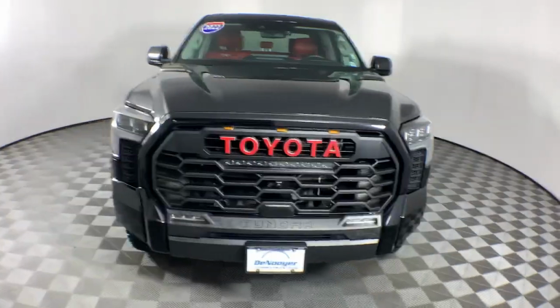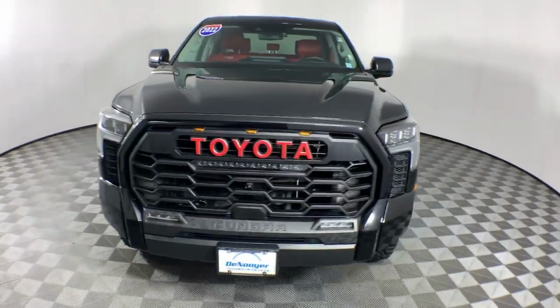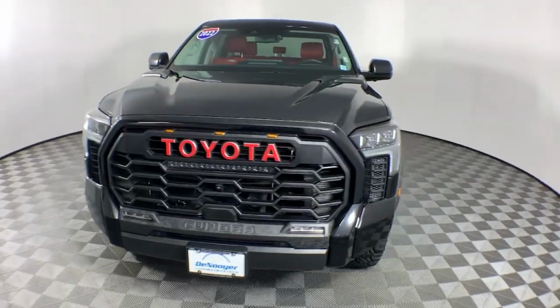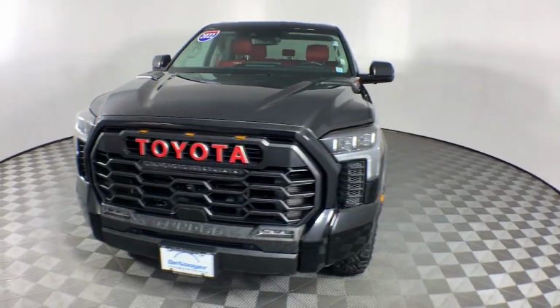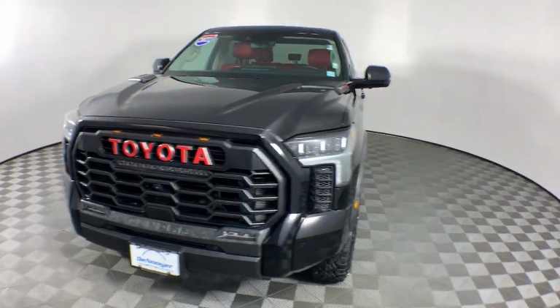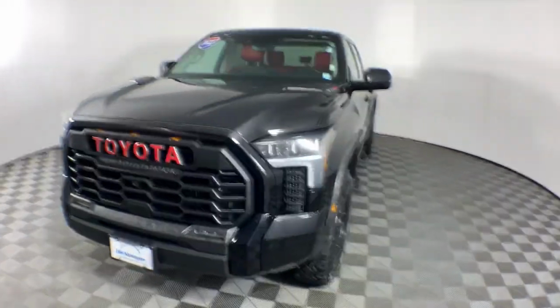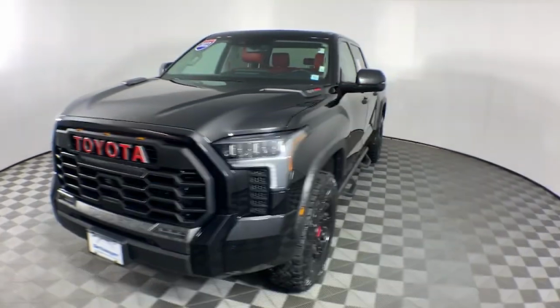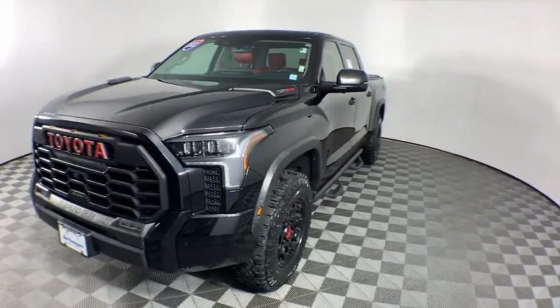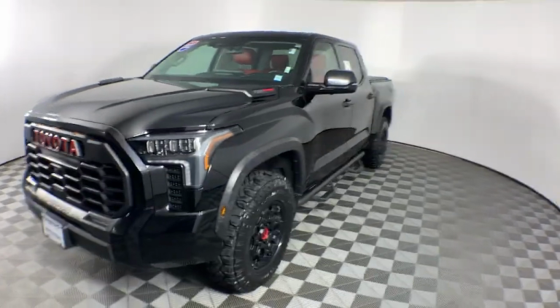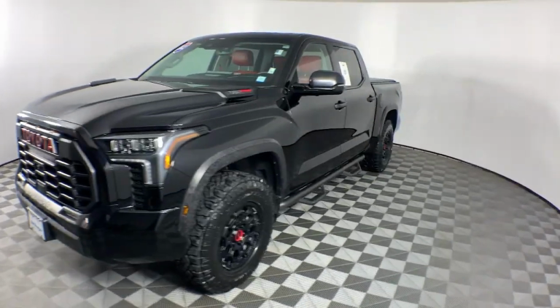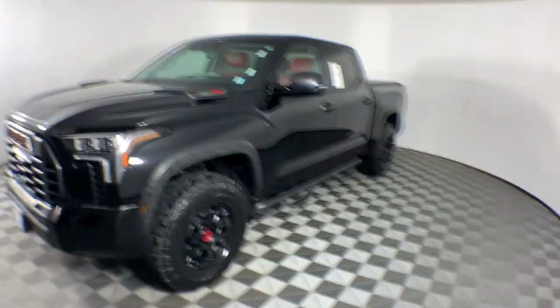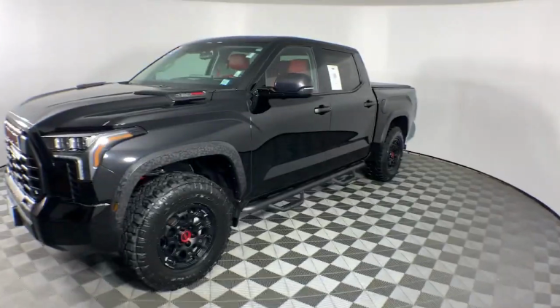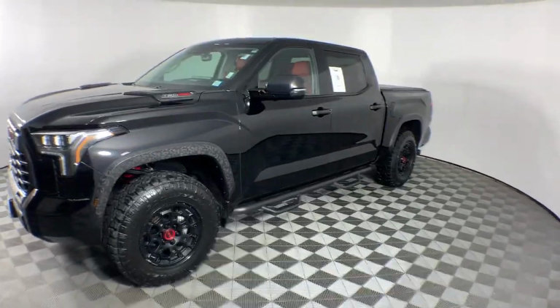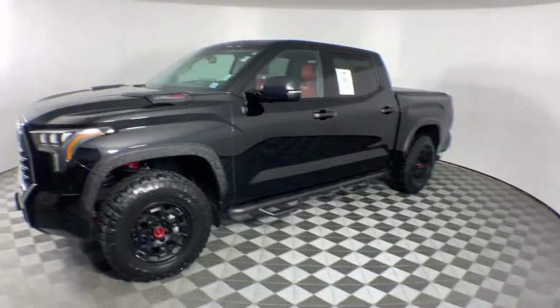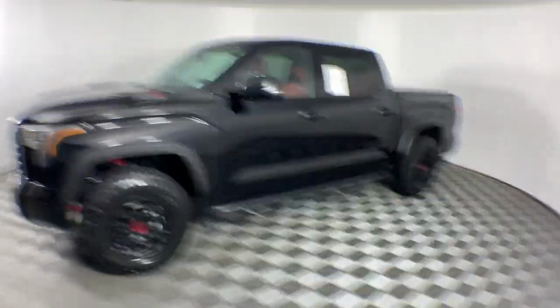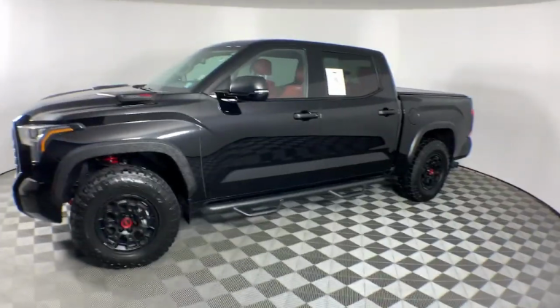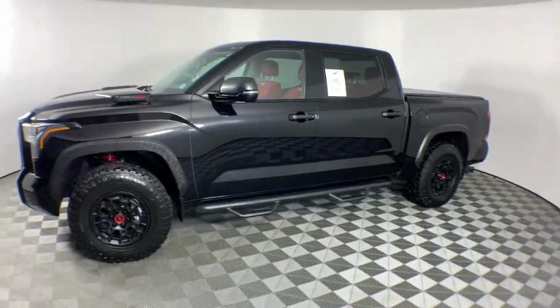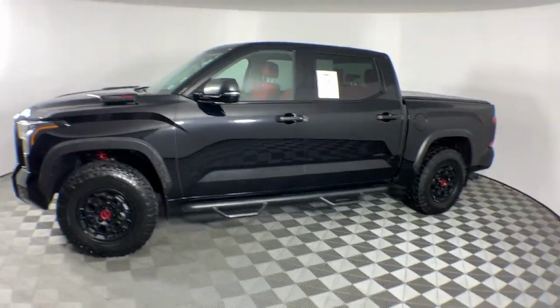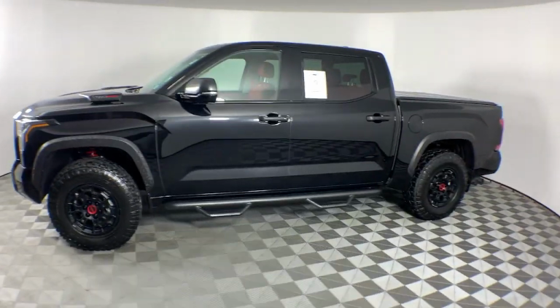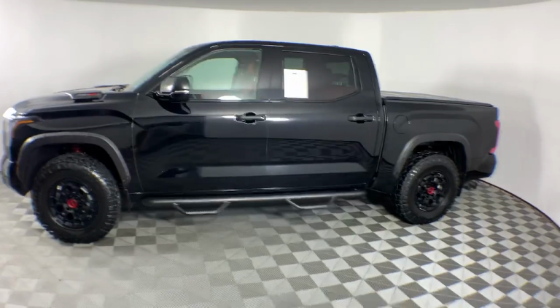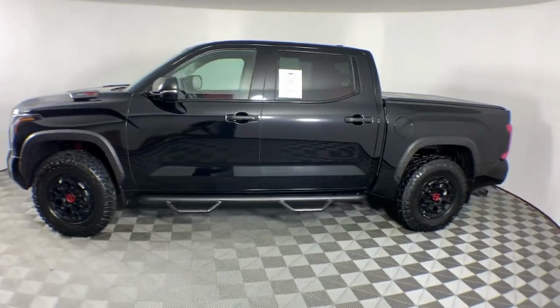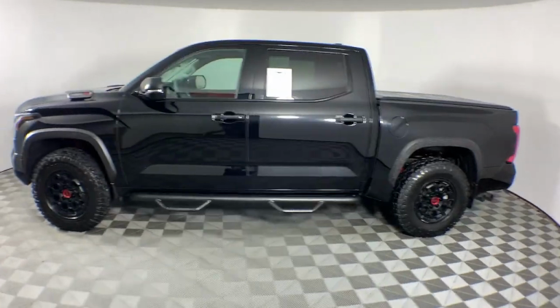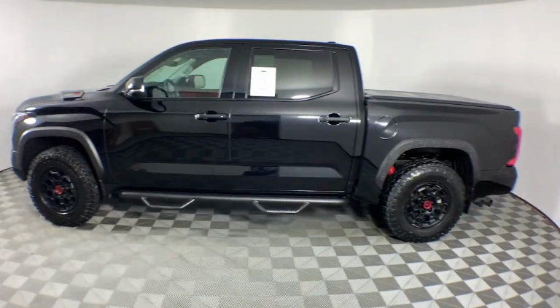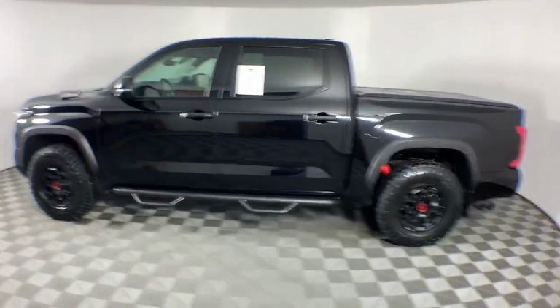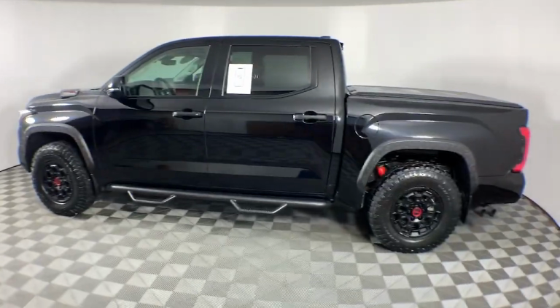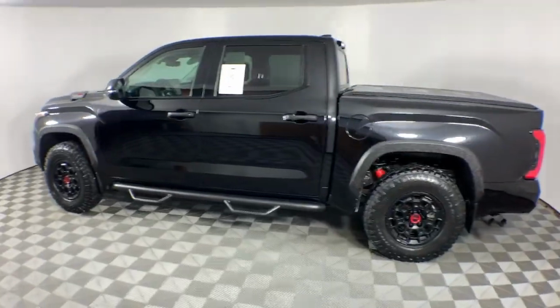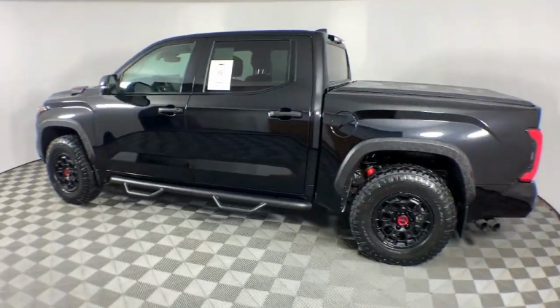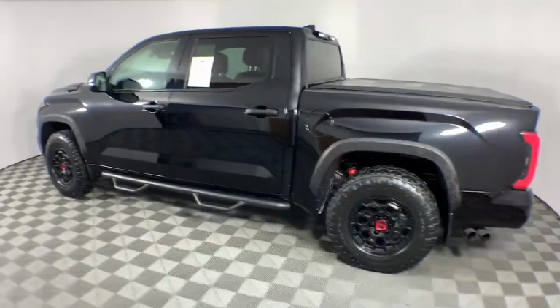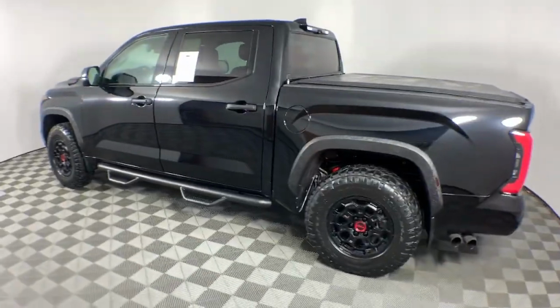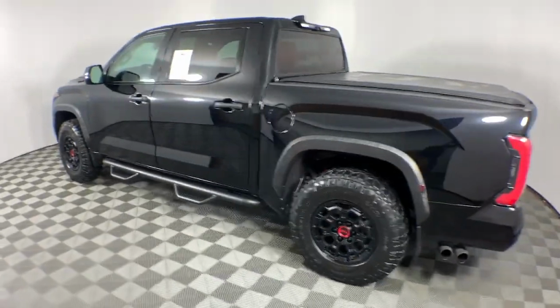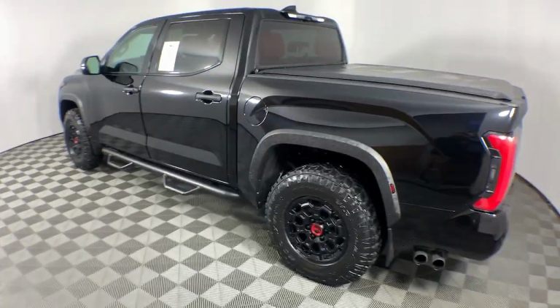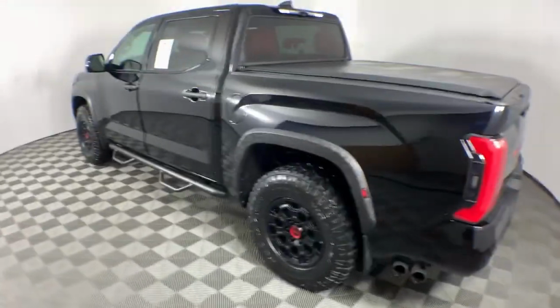Introducing the 2022 Toyota Tundra. This vehicle is an outstanding buy with fewer than 25,000 miles on the odometer.